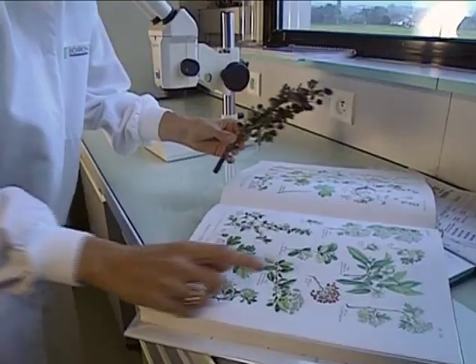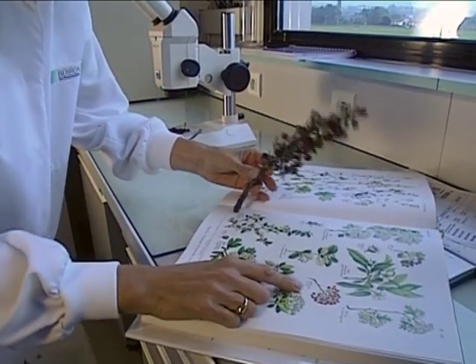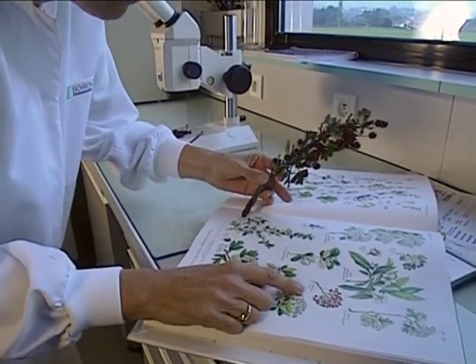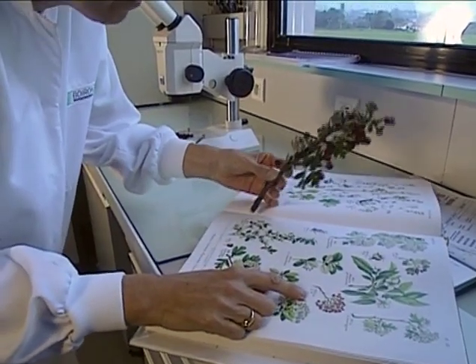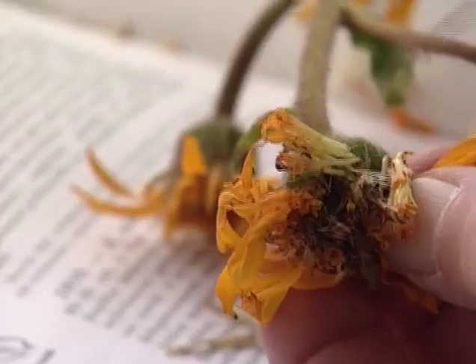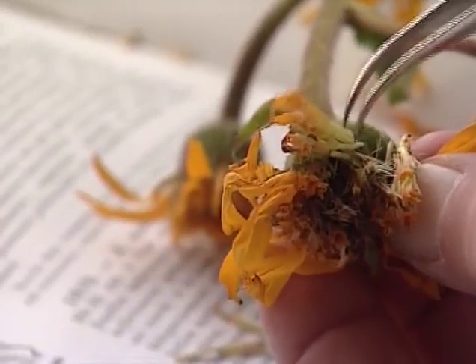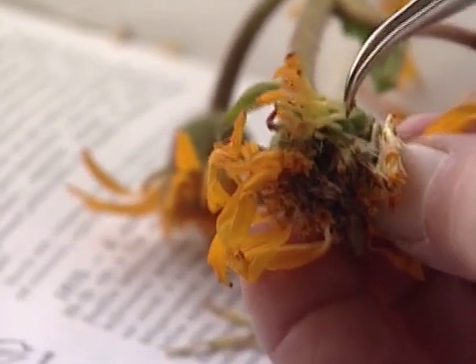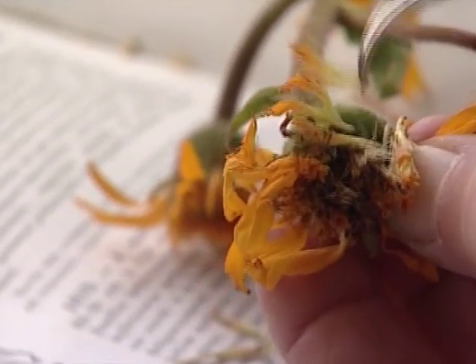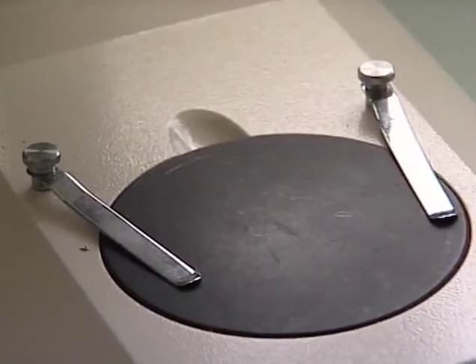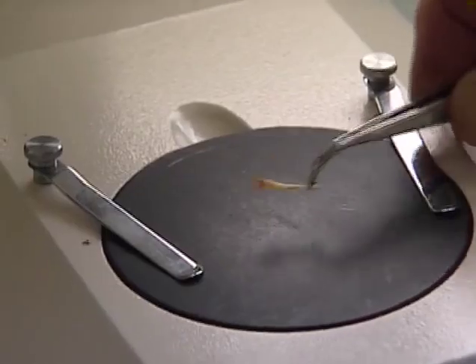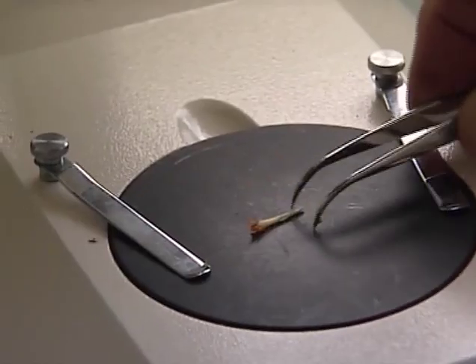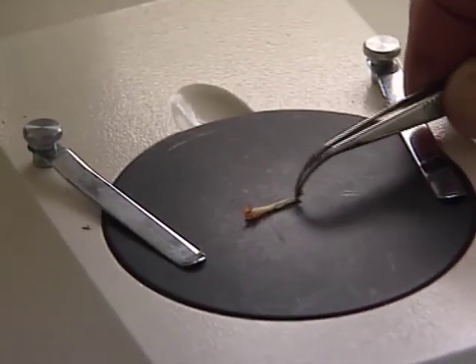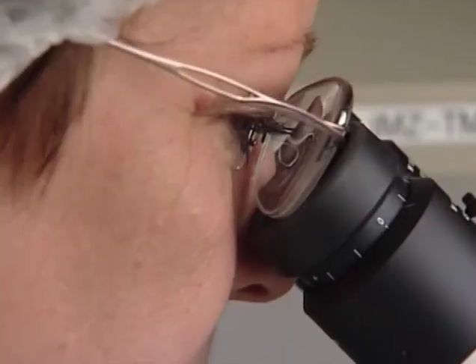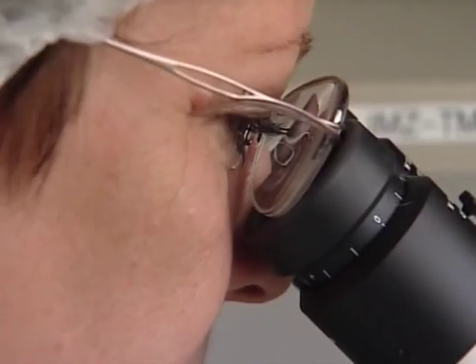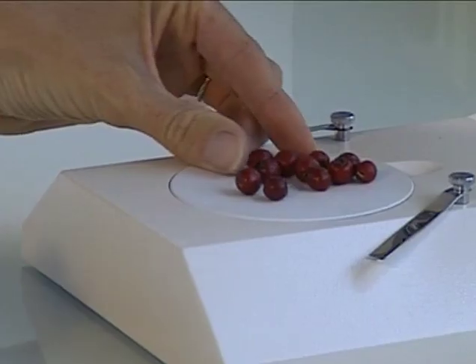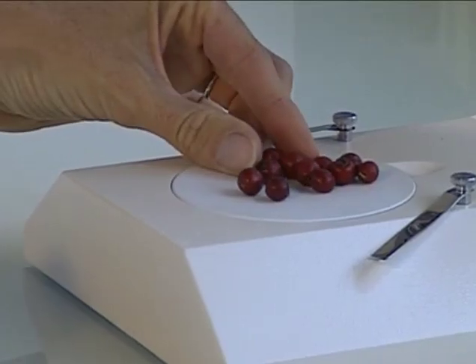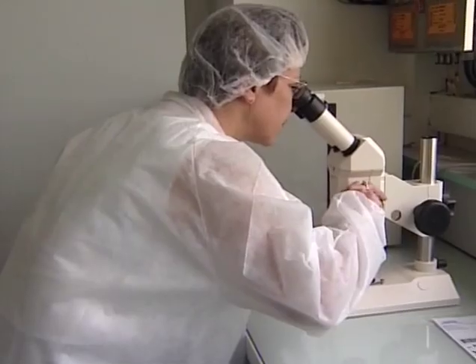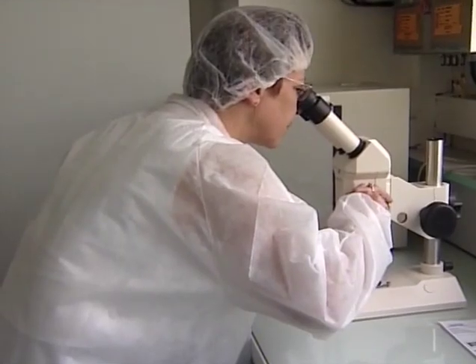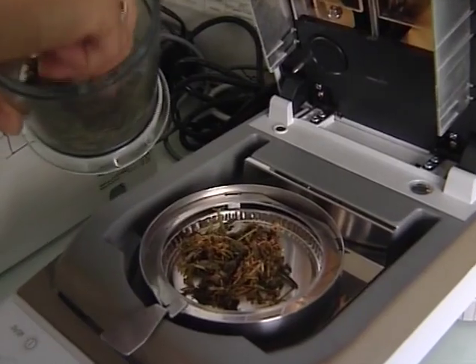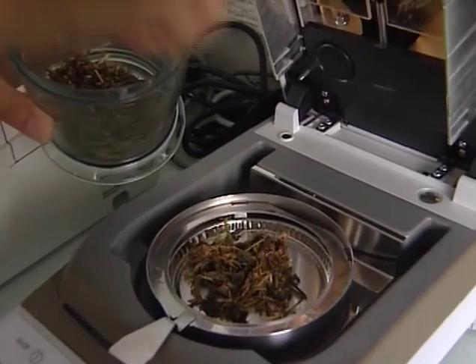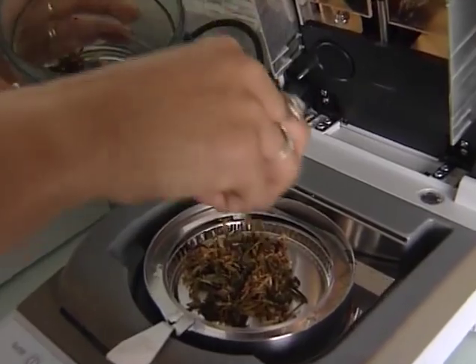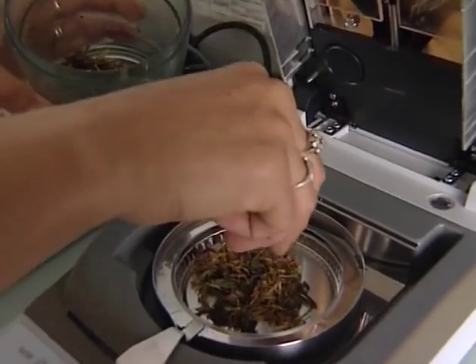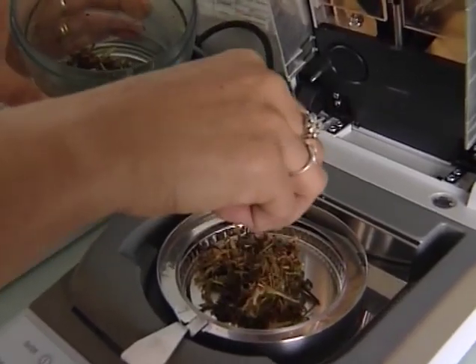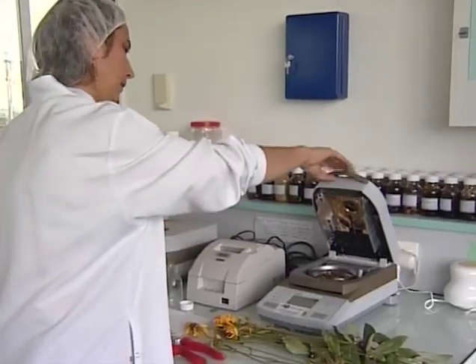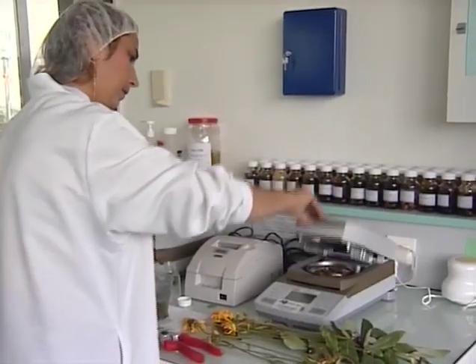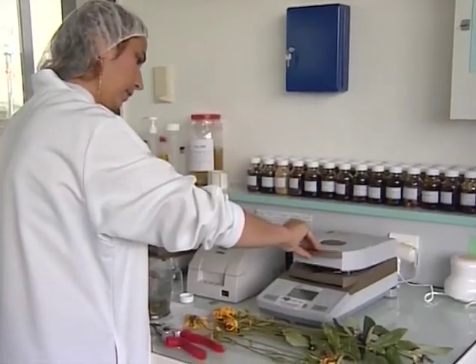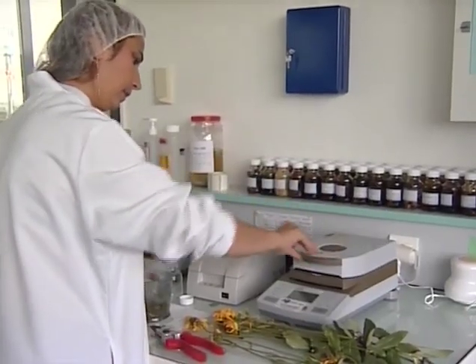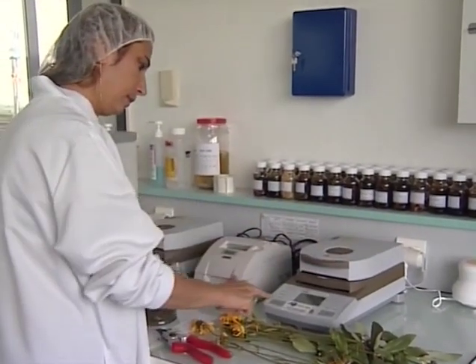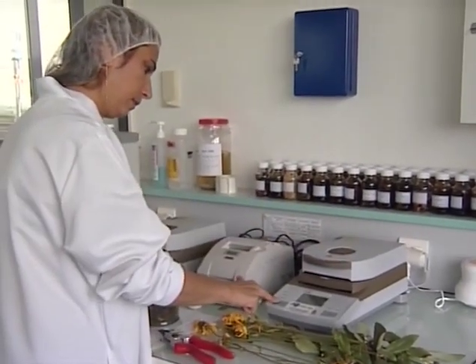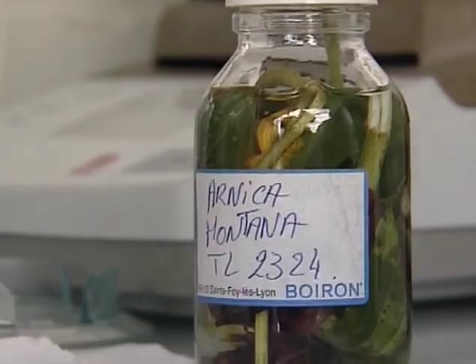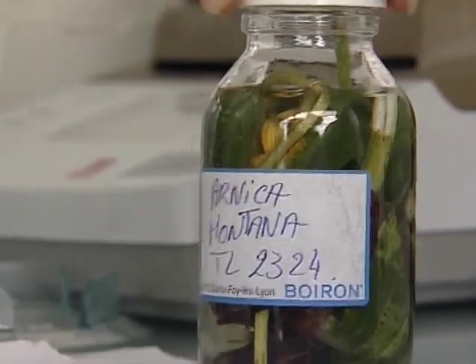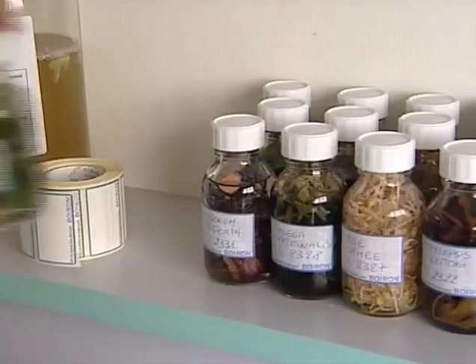During receiving, all strains are rigorously controlled for quality. A team of more than 120 pharmacists, chemists, and botanists is in charge of the tracing and control from the raw material to the finished medicine.